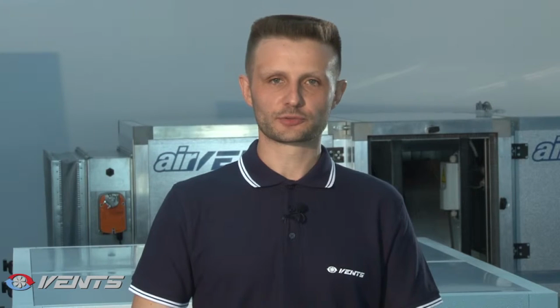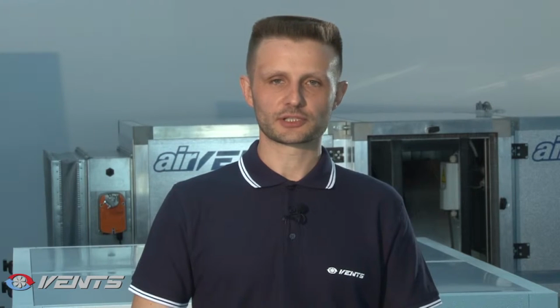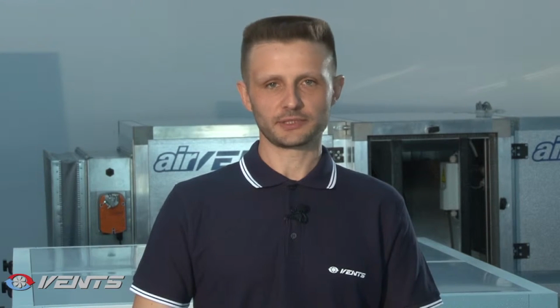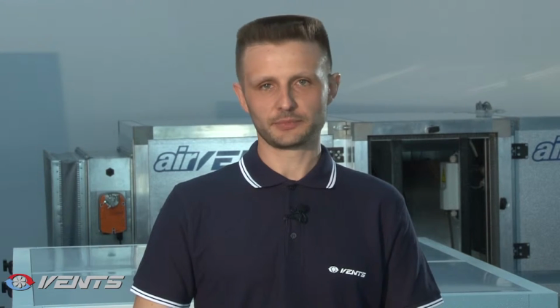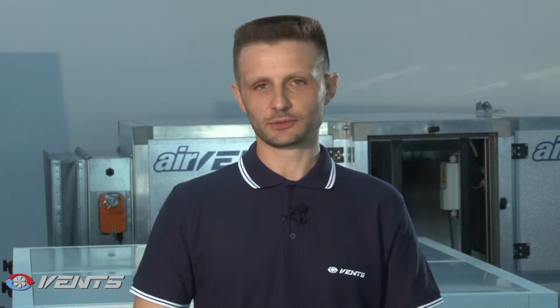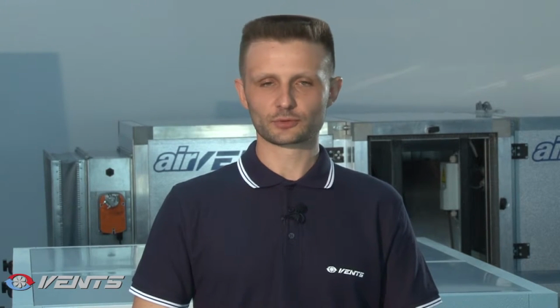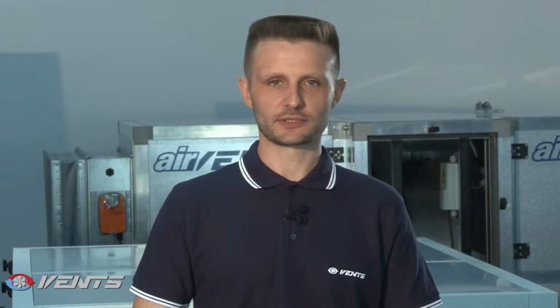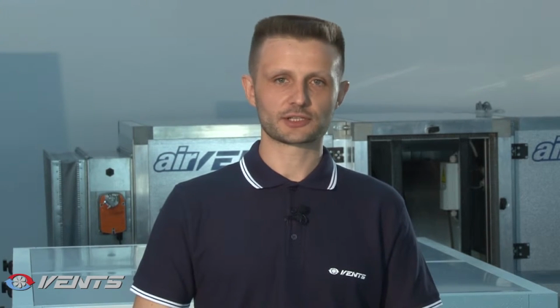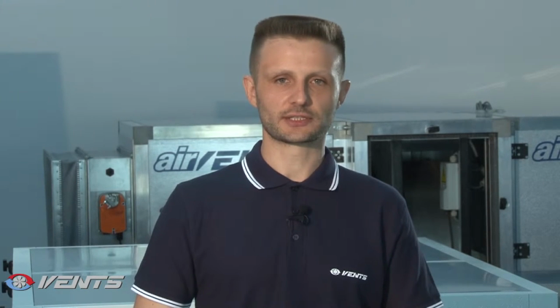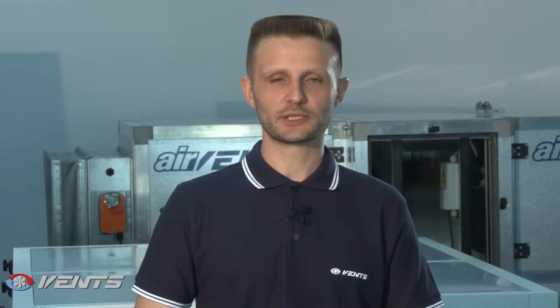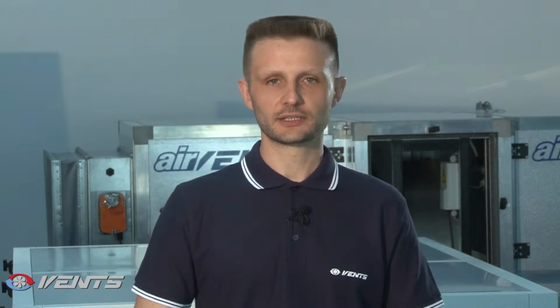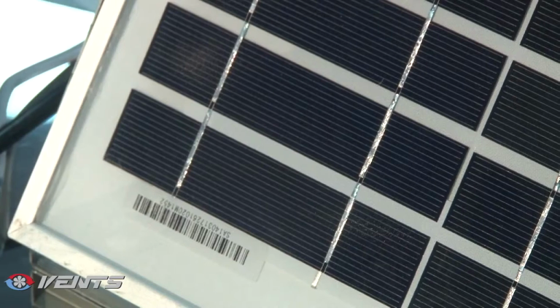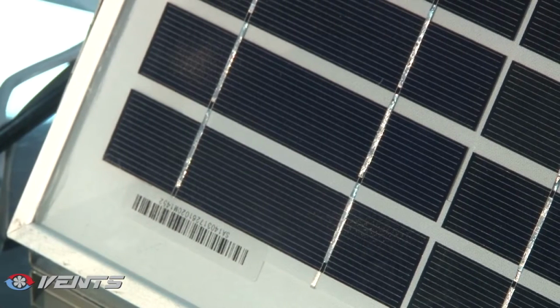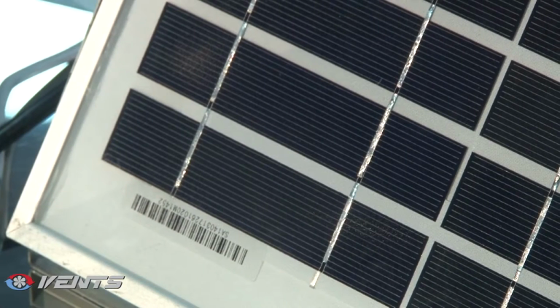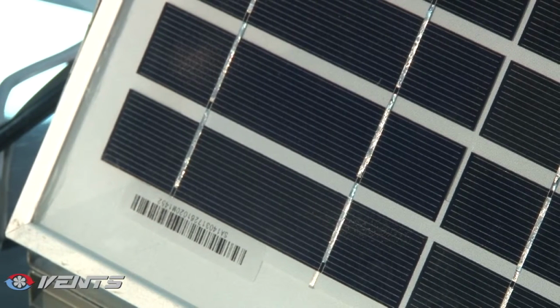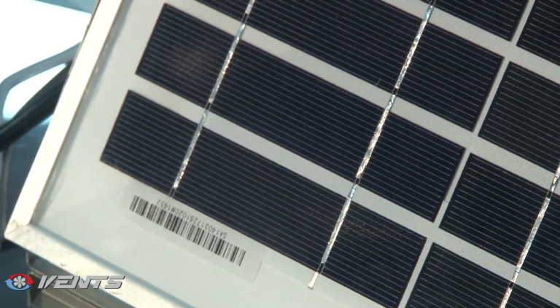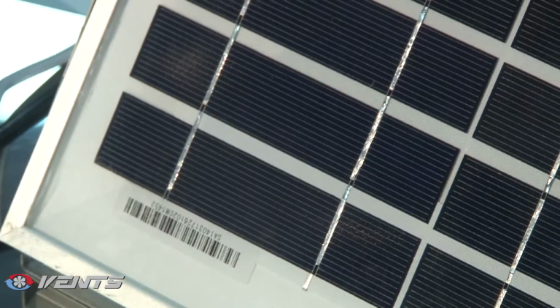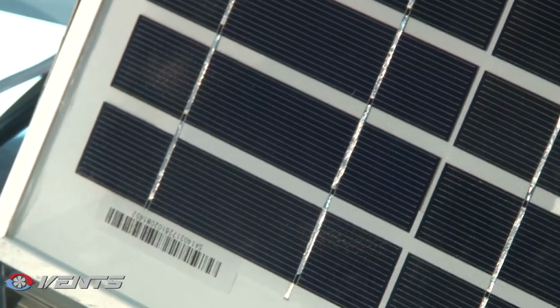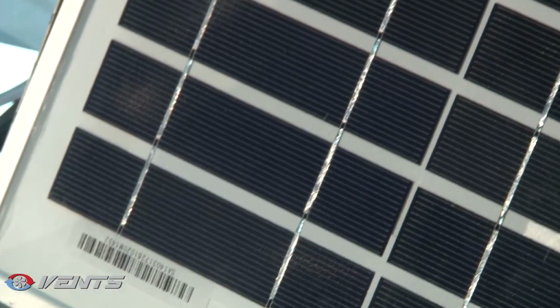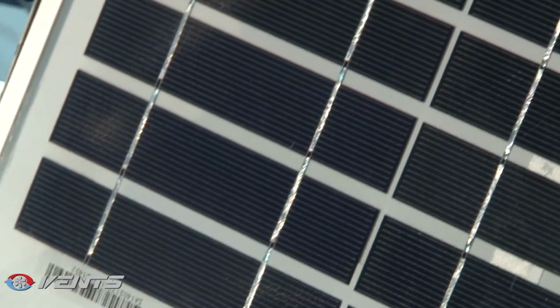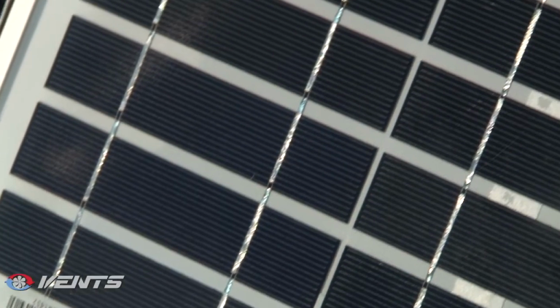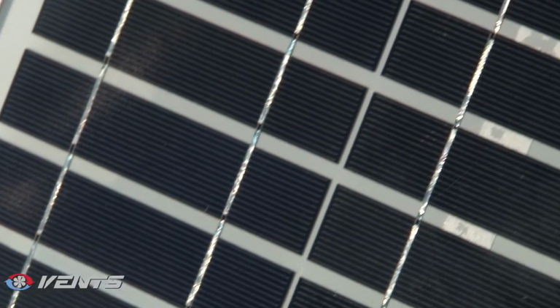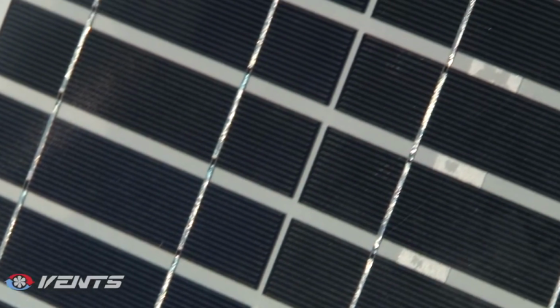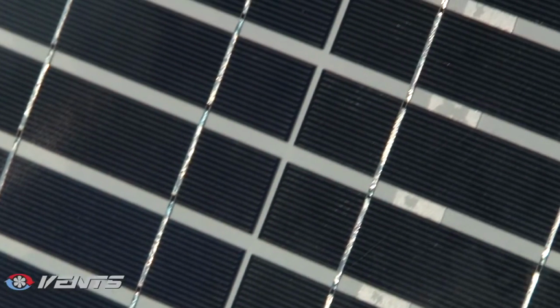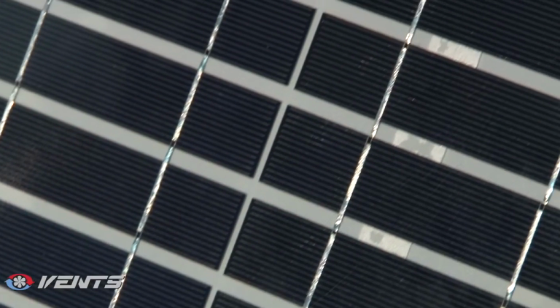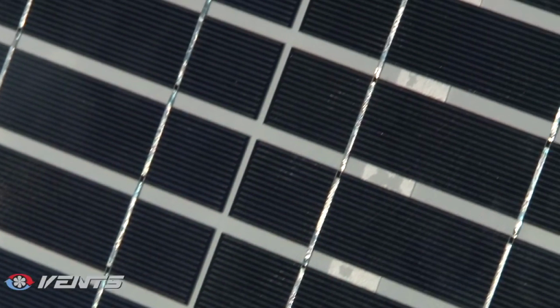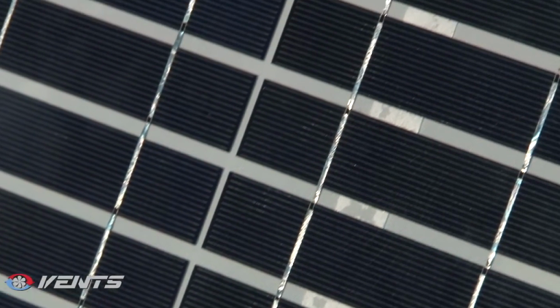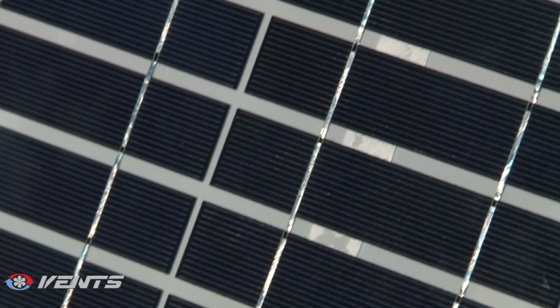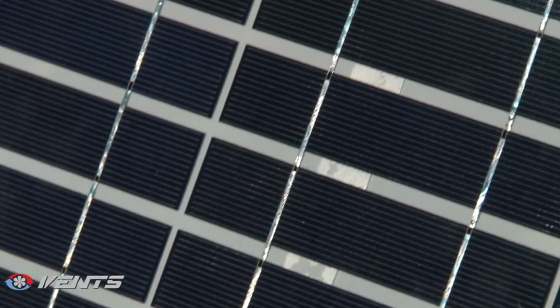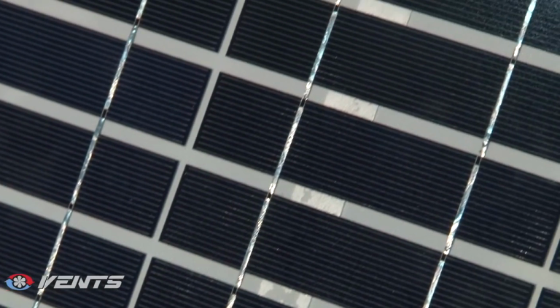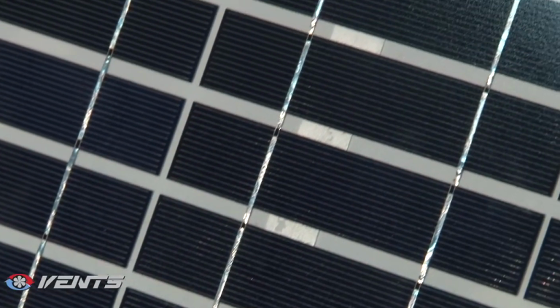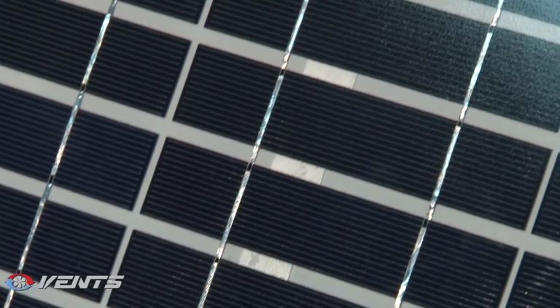During the daytime, the solar cell panel powers the ventilator and charges the built-in battery, which provides power during the night time.